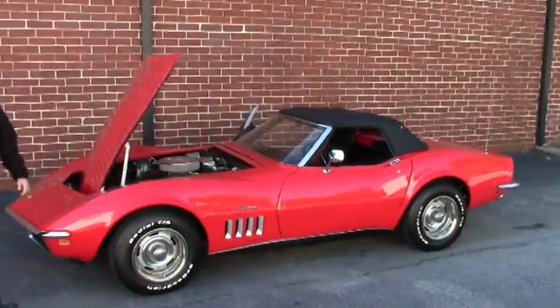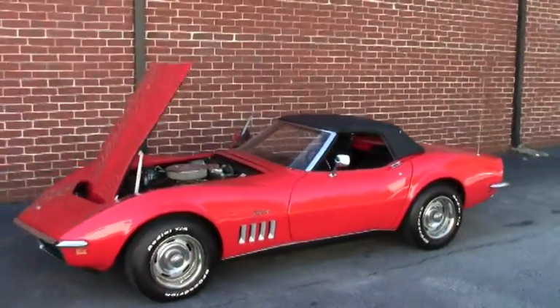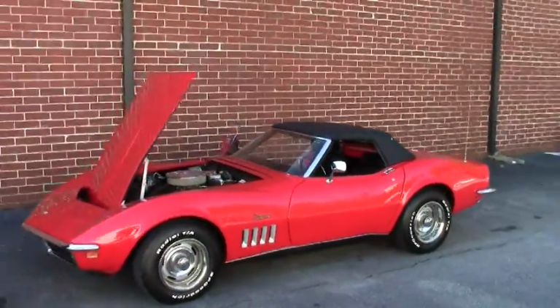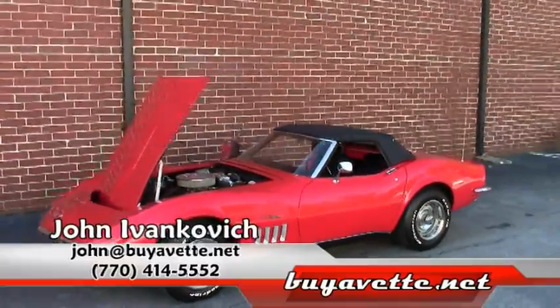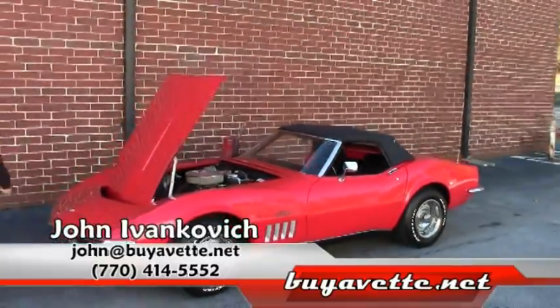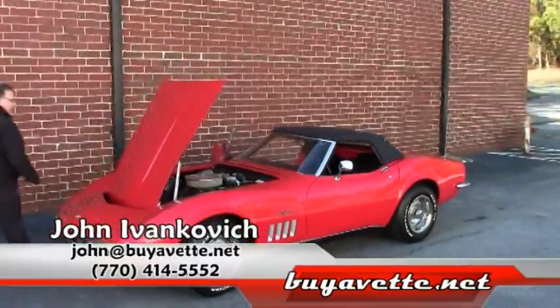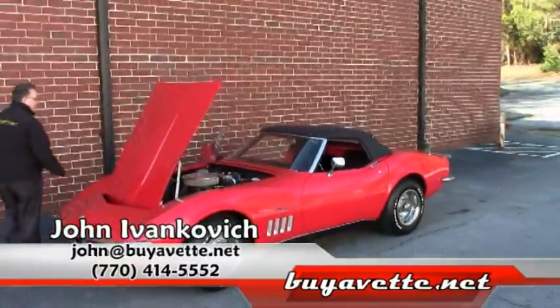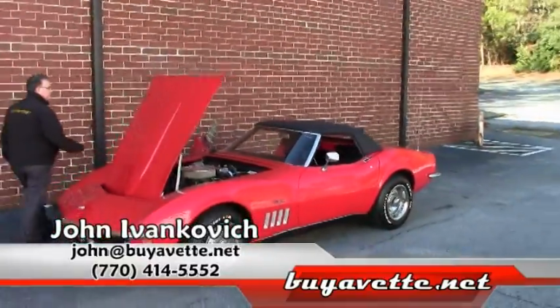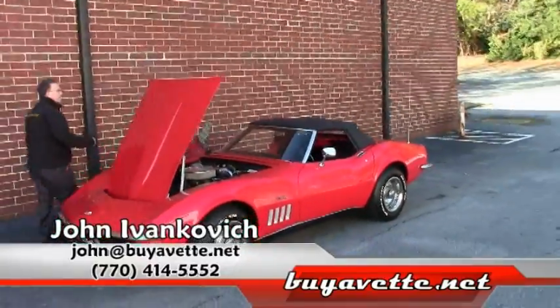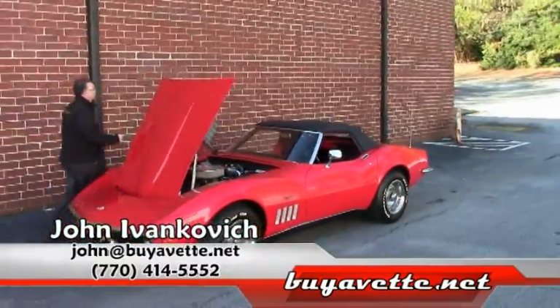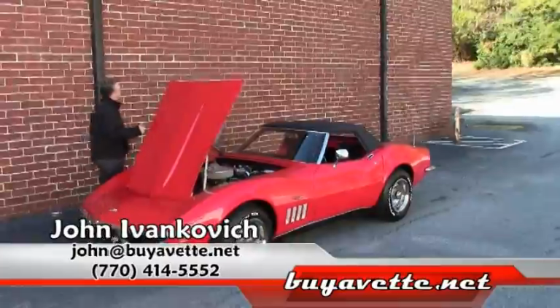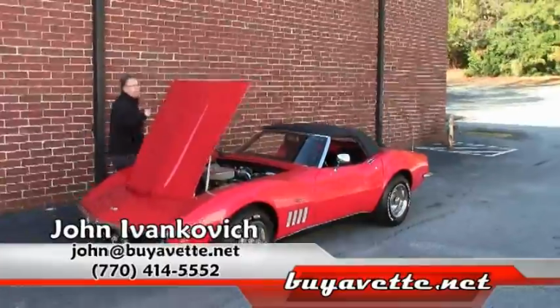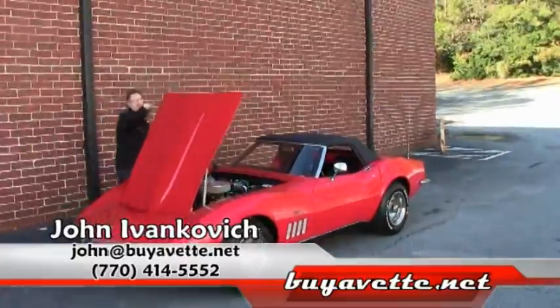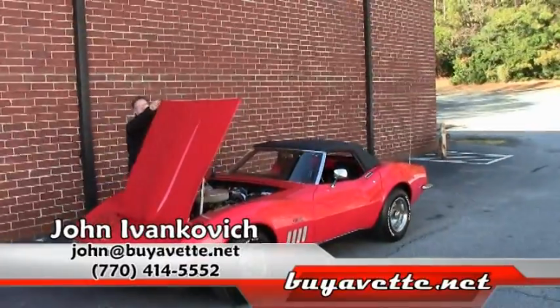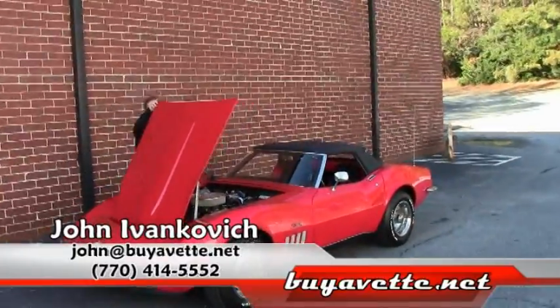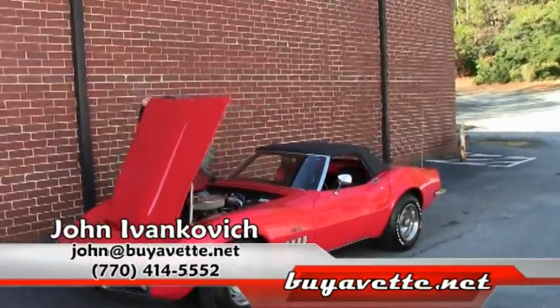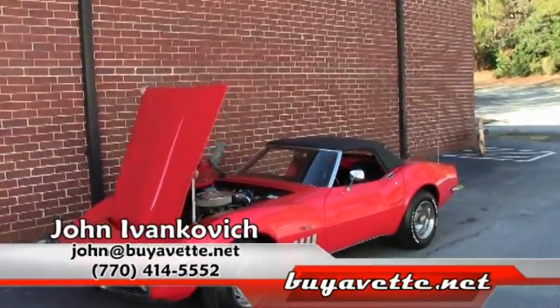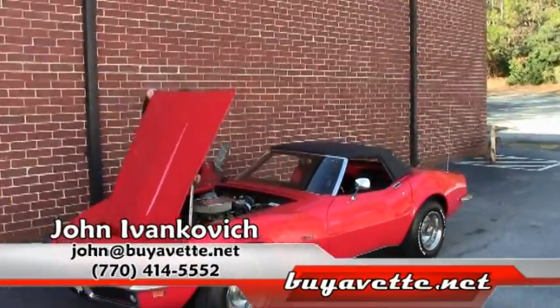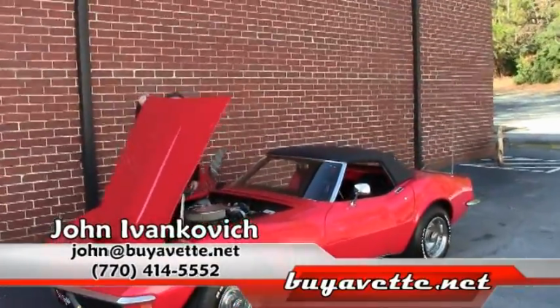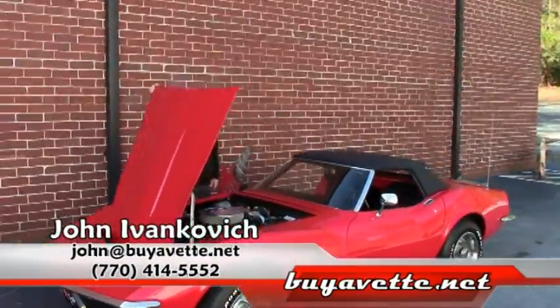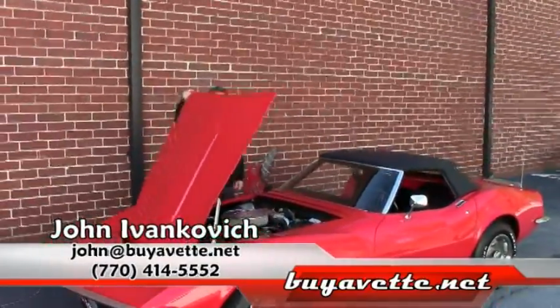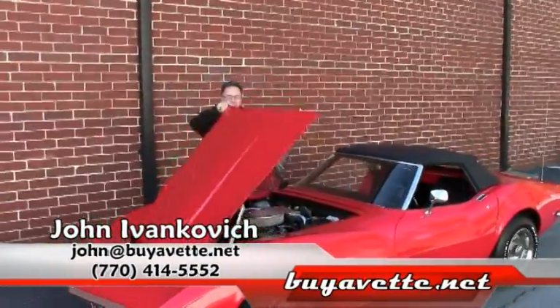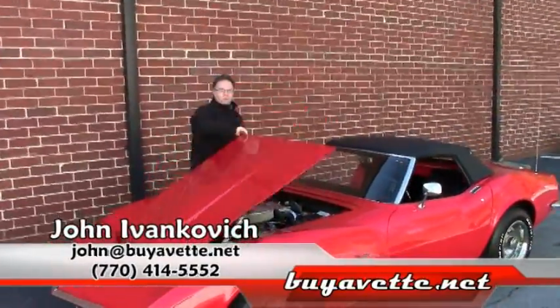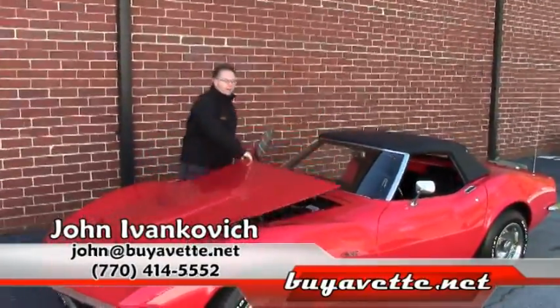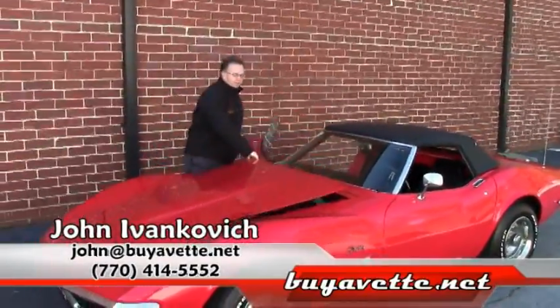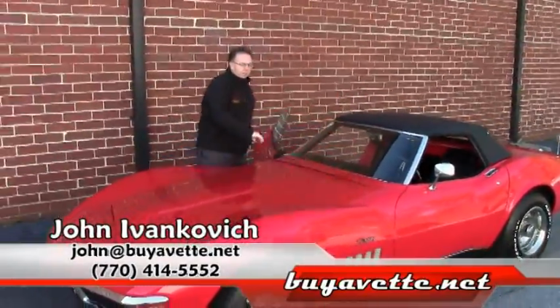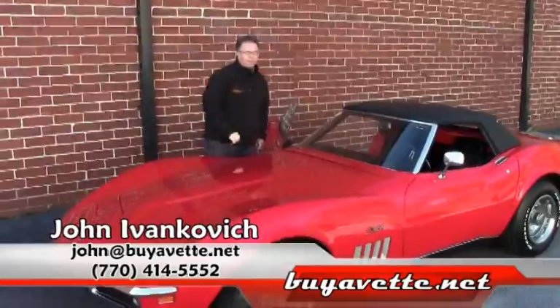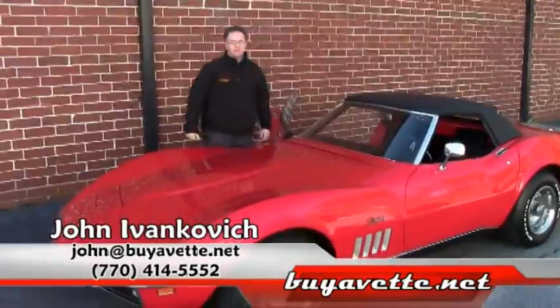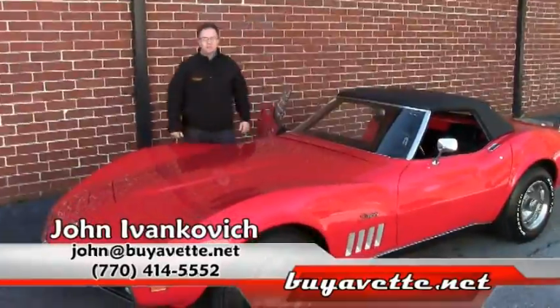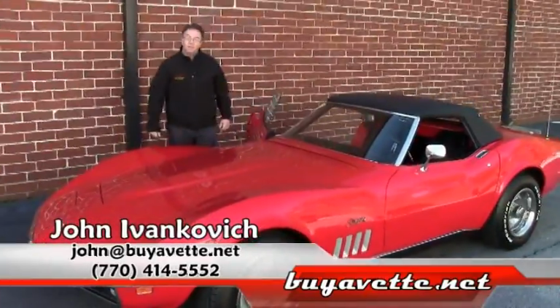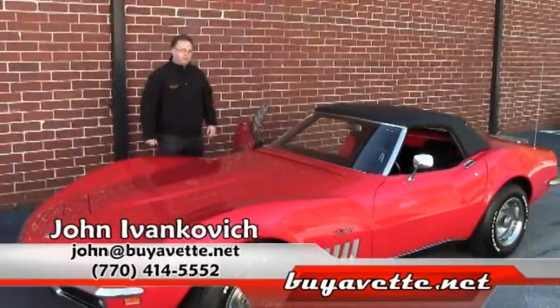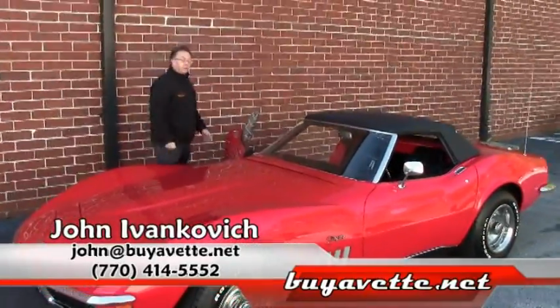If you'd like to know more about this or any of our hundreds of Corvettes, reach us at john@buyavette.net or 770-605-2056. We'll see you on the road.